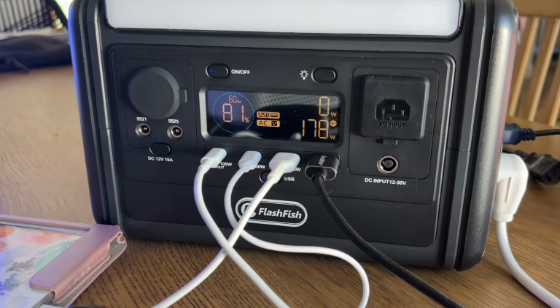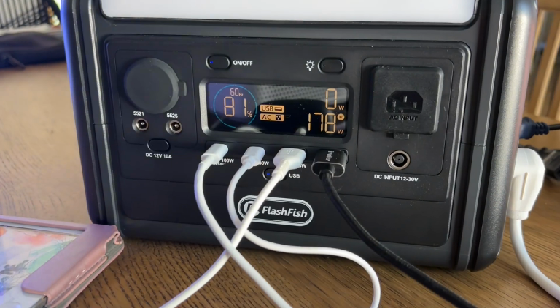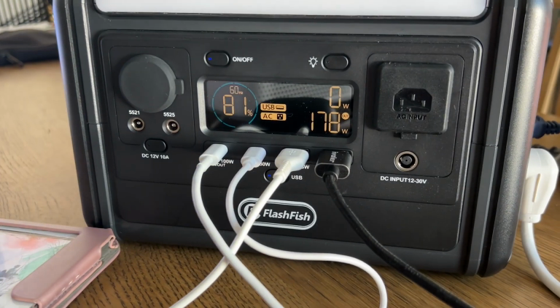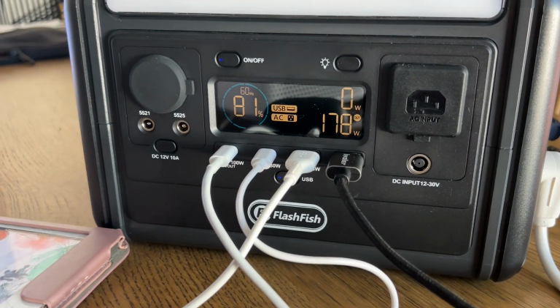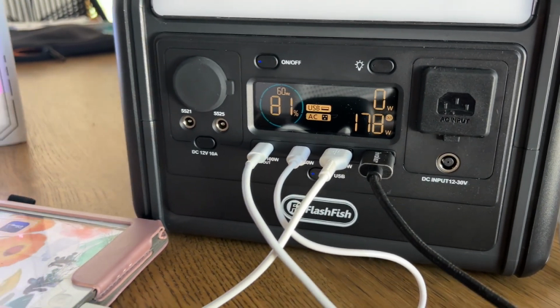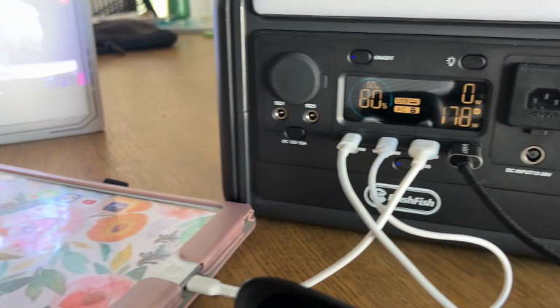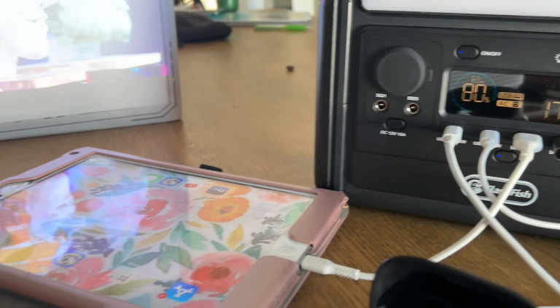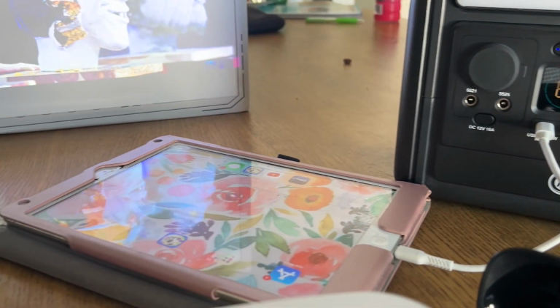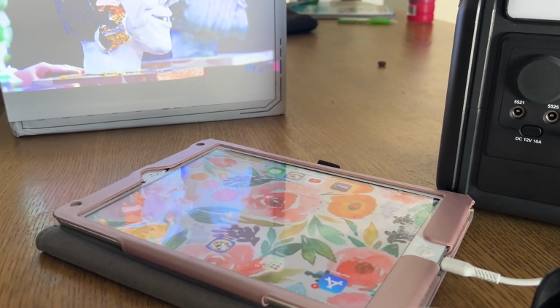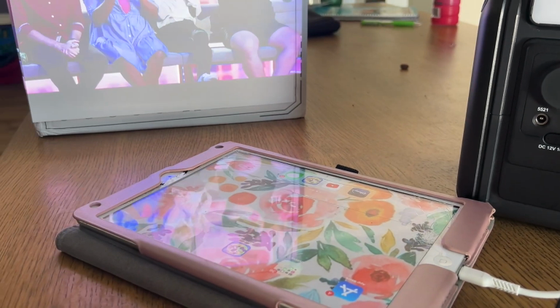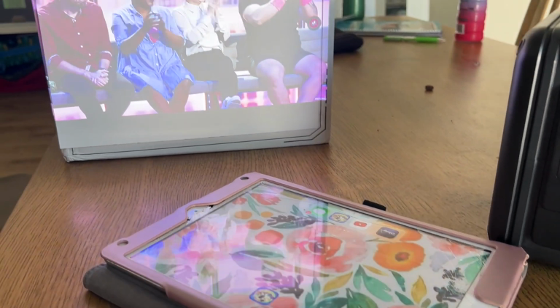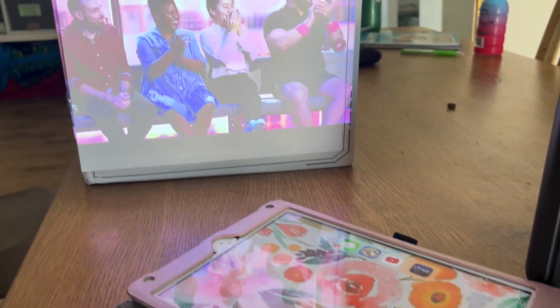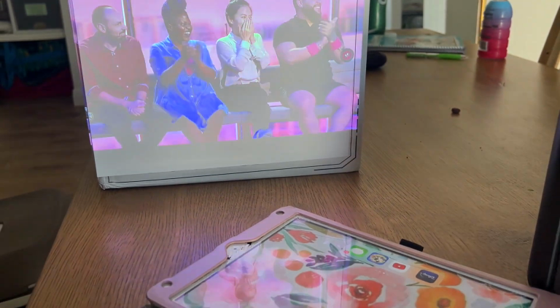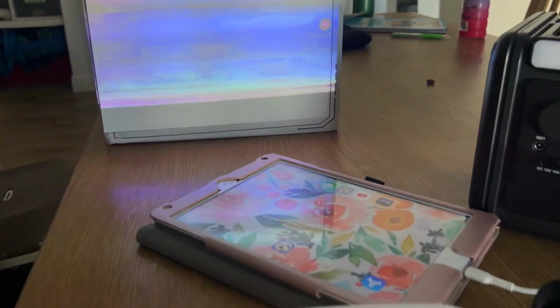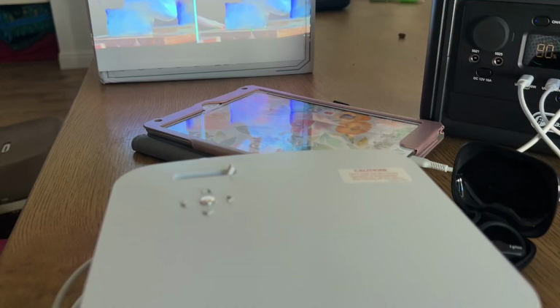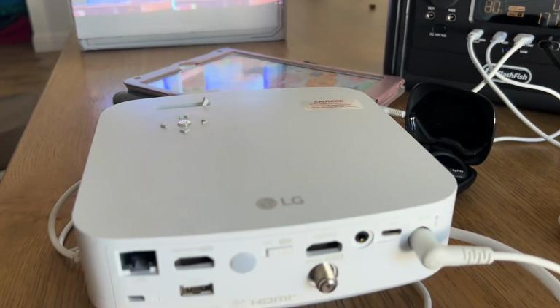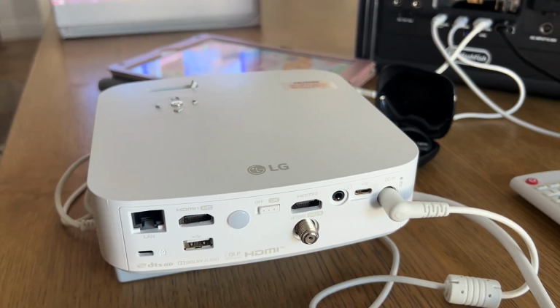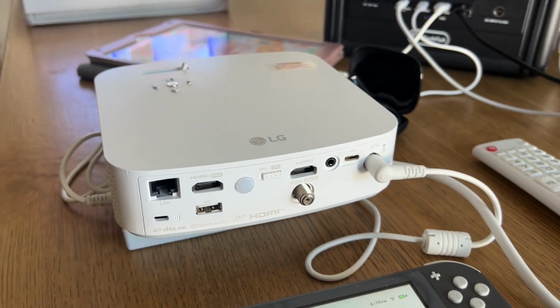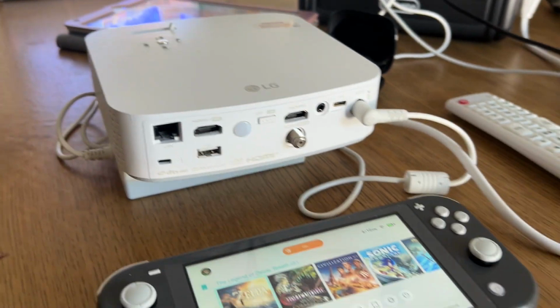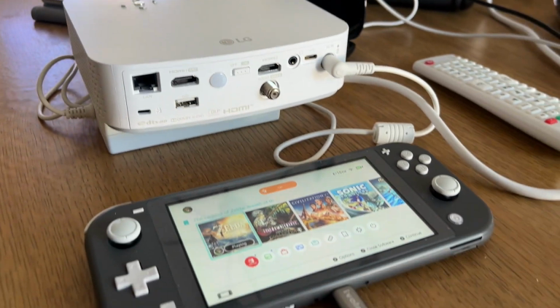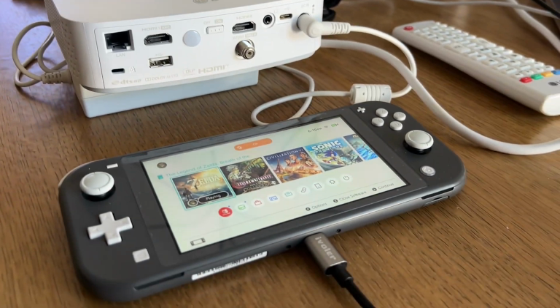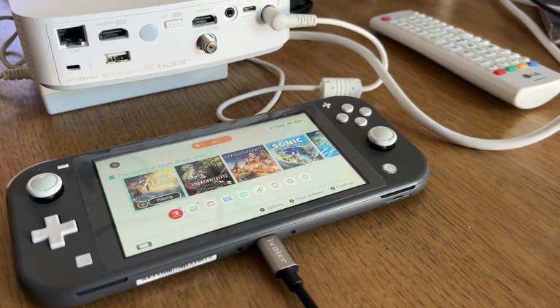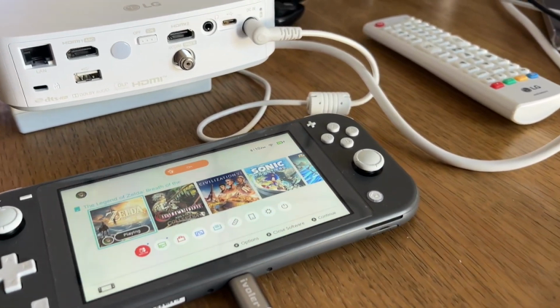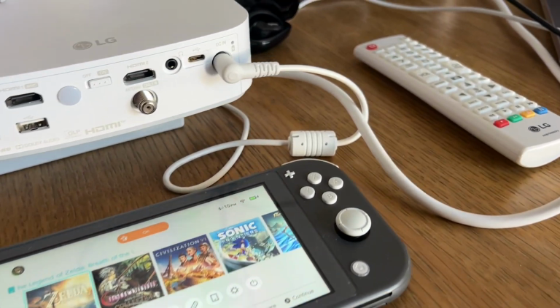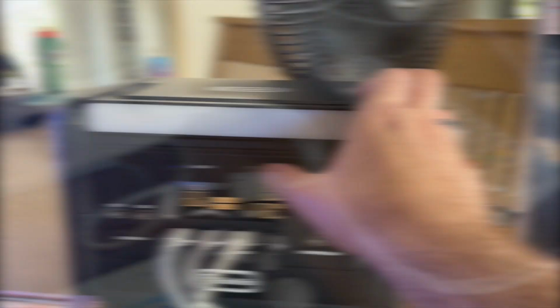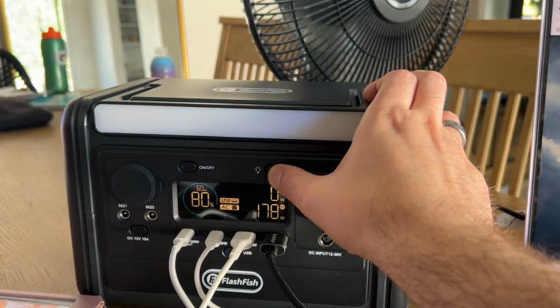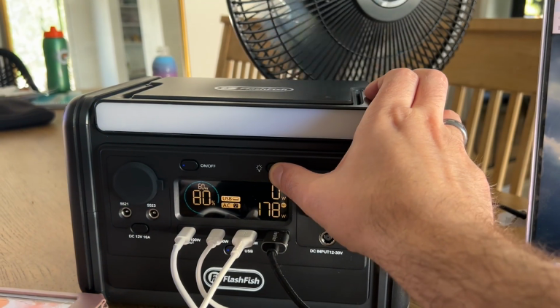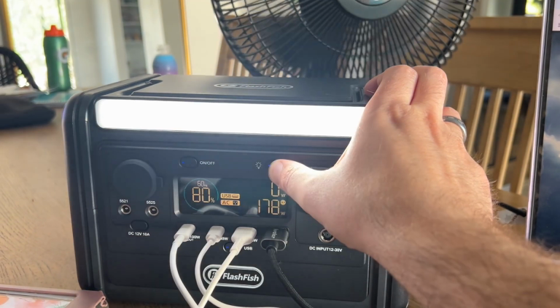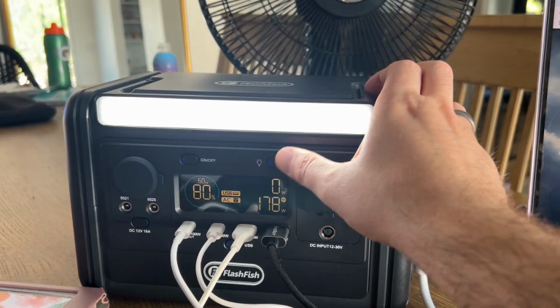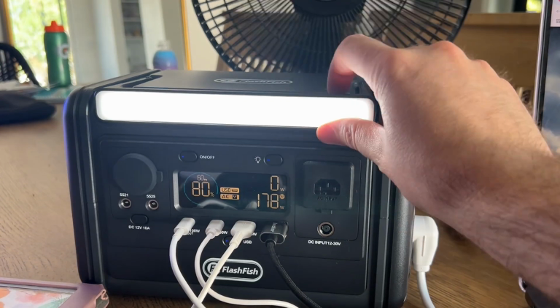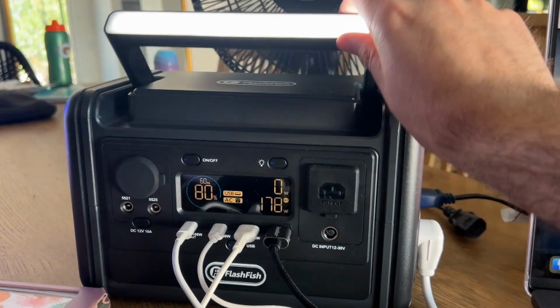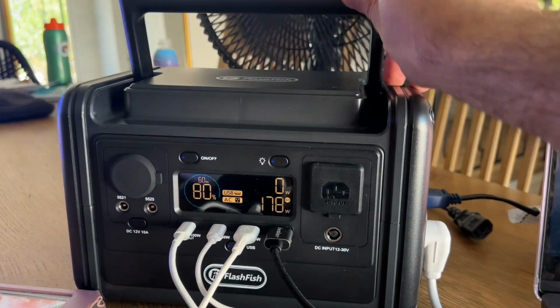I tested out this power station by using as many of the outlets as possible, powering things like a projector, an iPad, headphones, Nintendo Switch, laptop, and a fan on high speed. It also has an adjustable LED light for added convenience in dark off-grid situations.